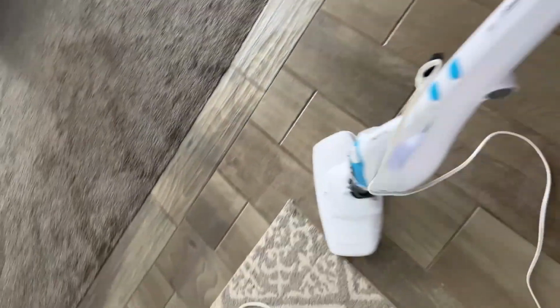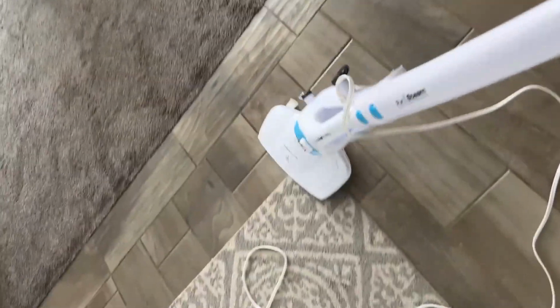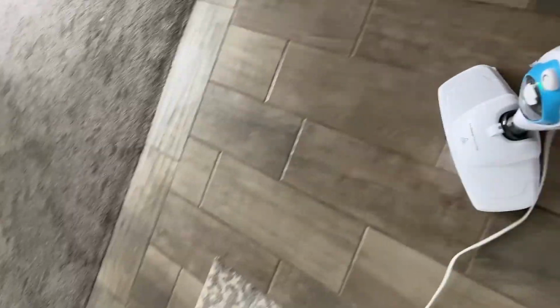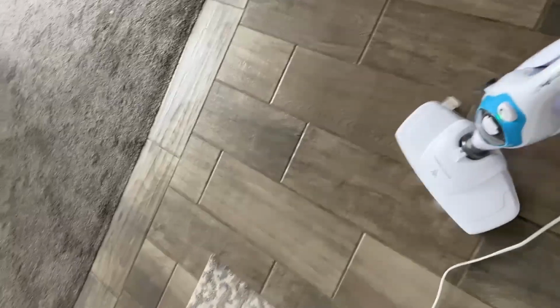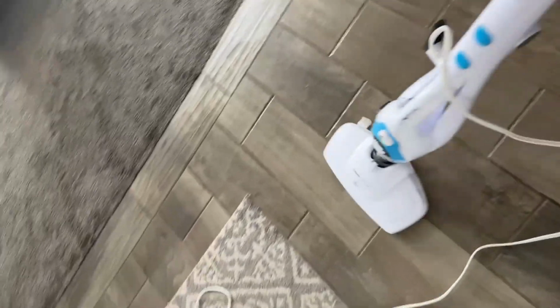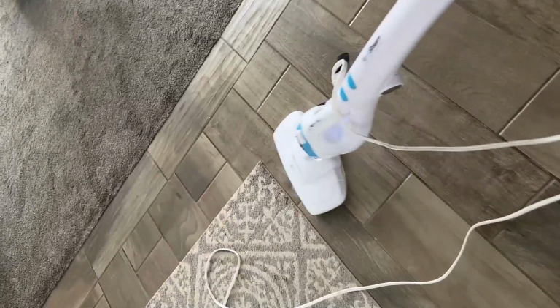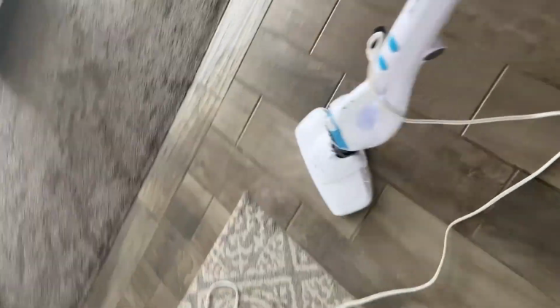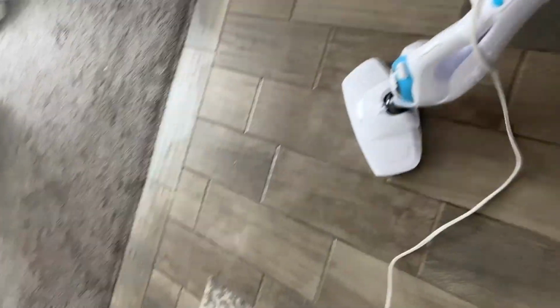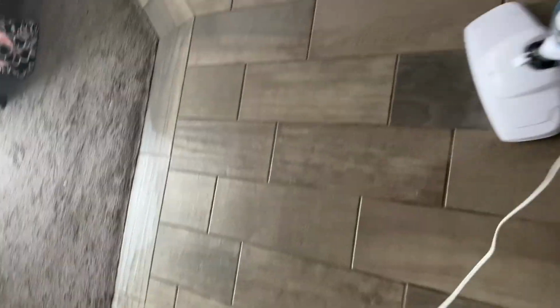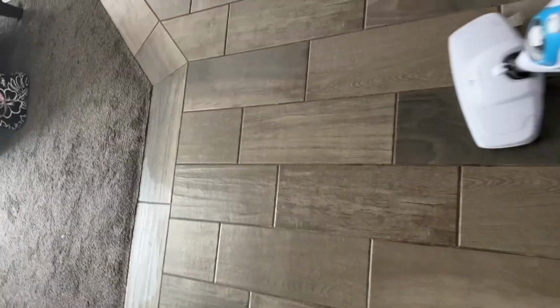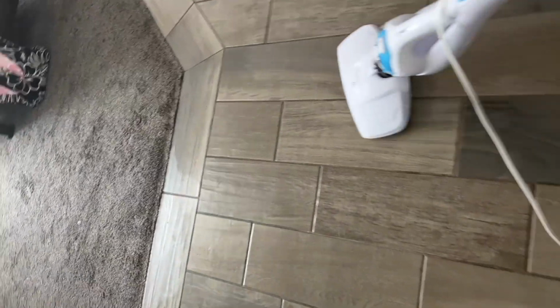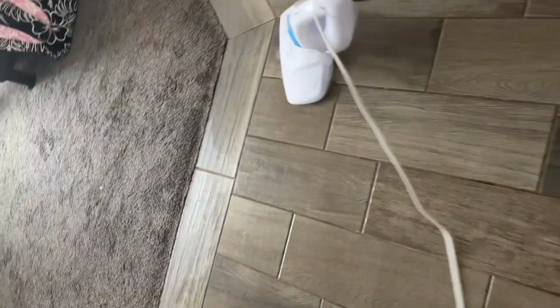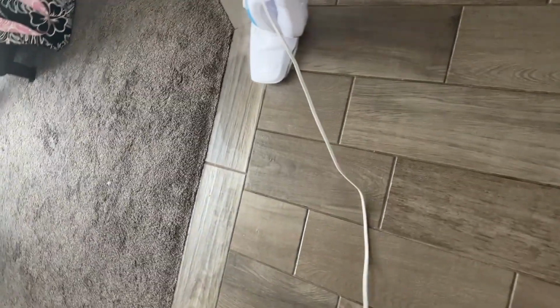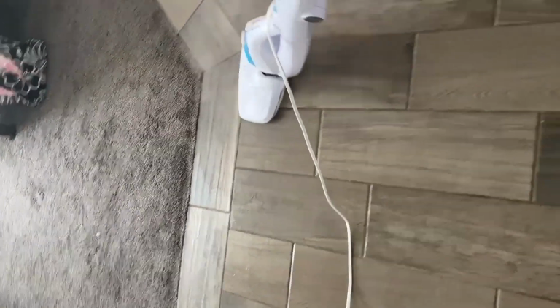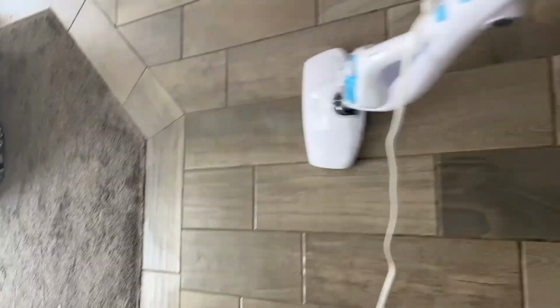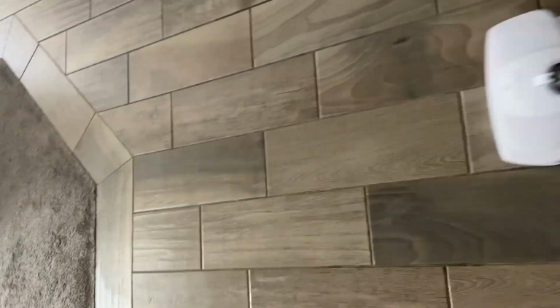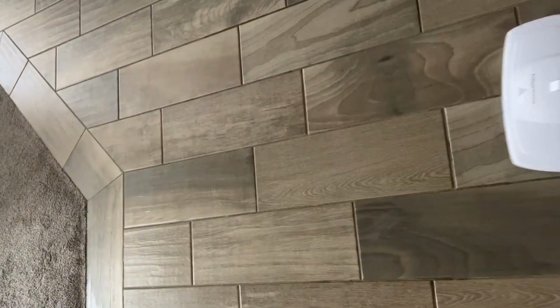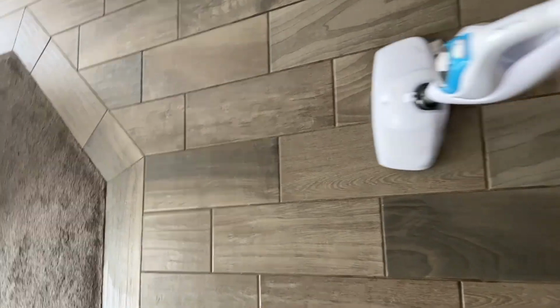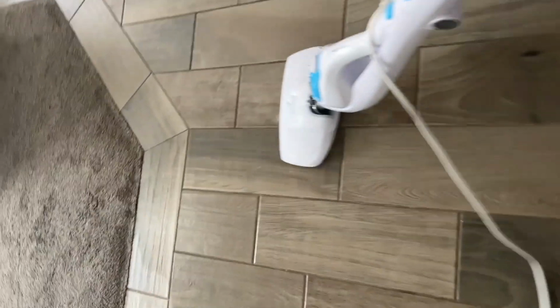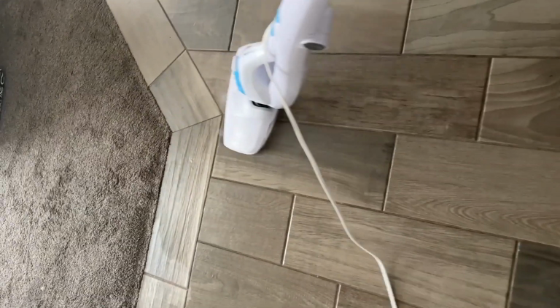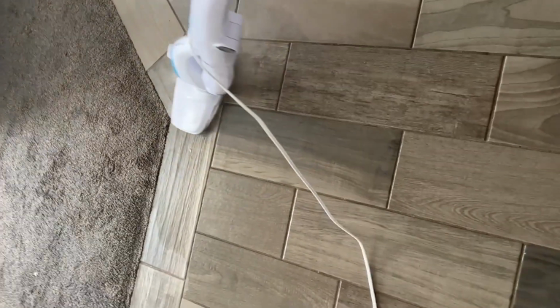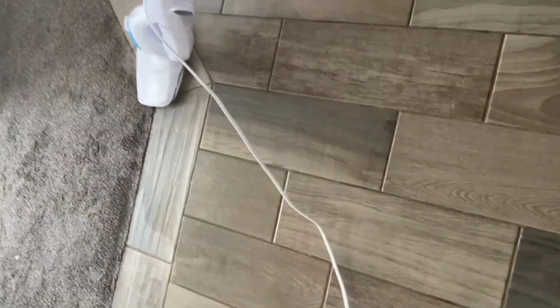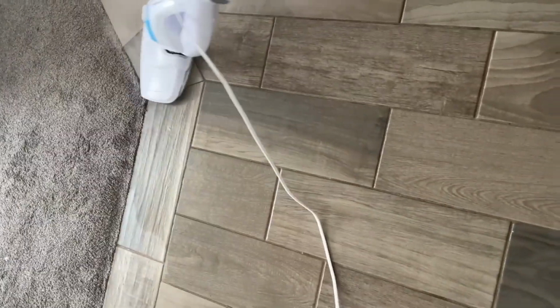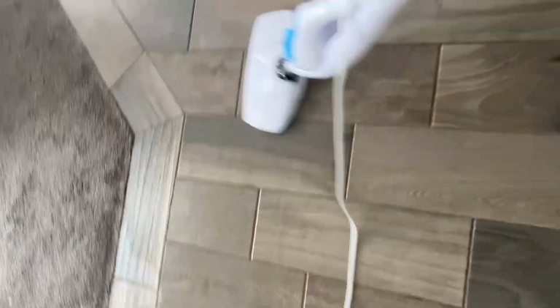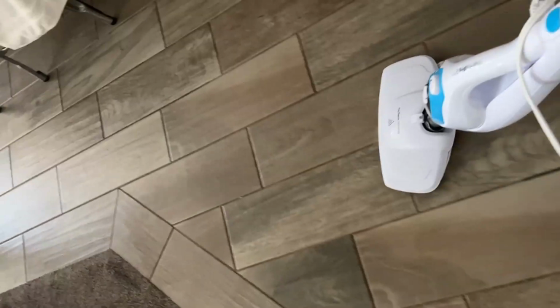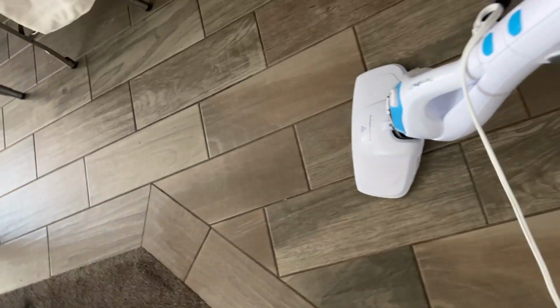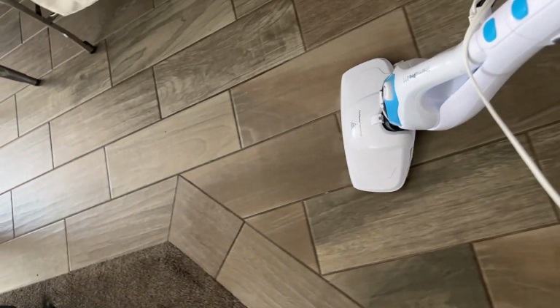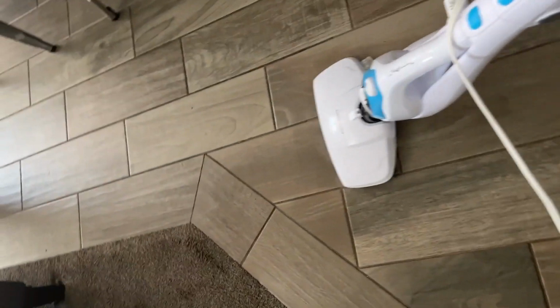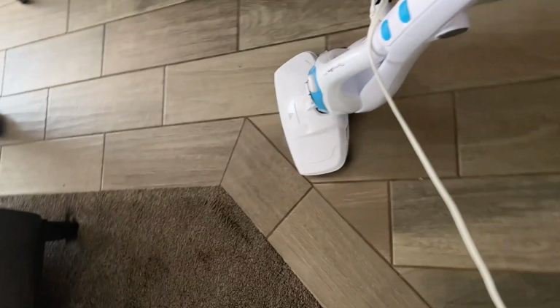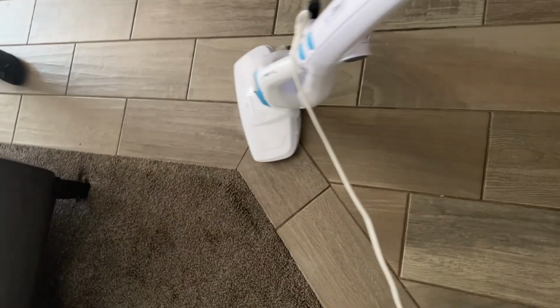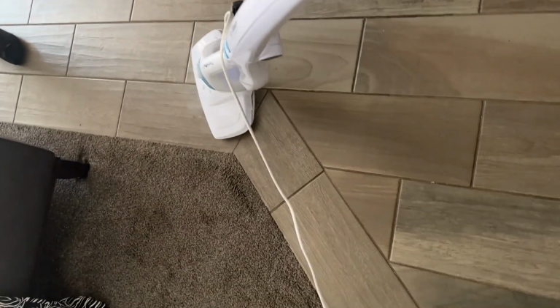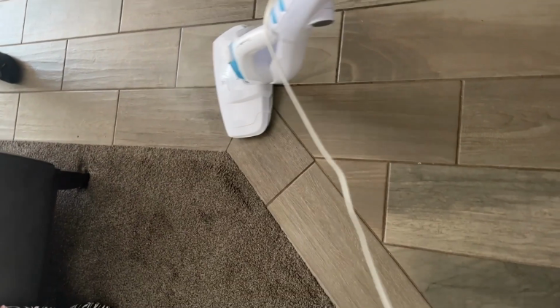It's so much easier than mopping — you don't have to deal with a bucket or dirty water. The steam disinfects and it's easy cleaning. It's actually my very favorite way to clean.